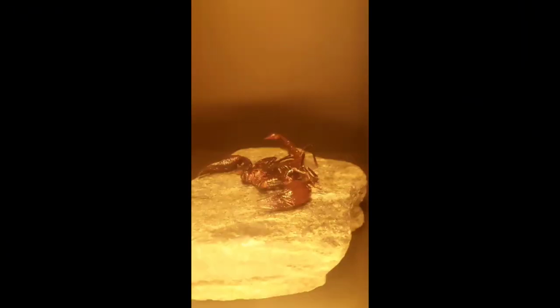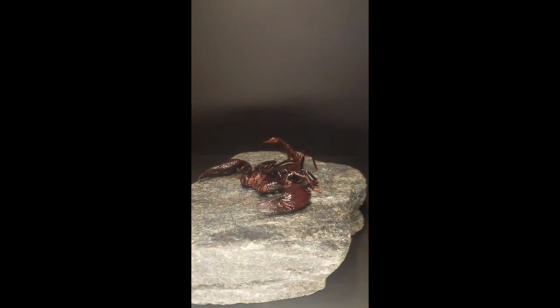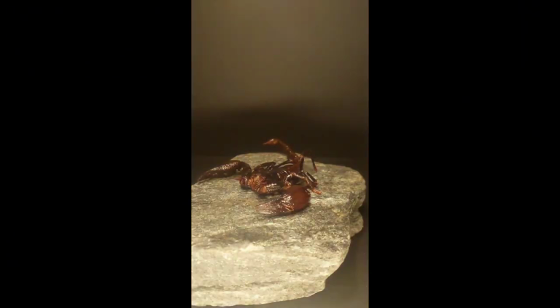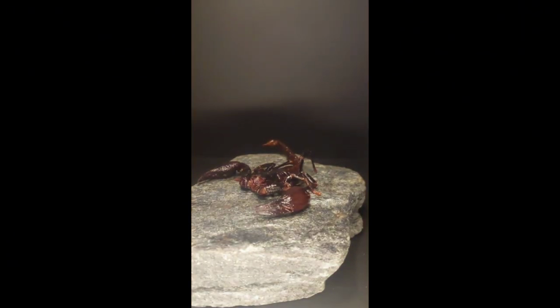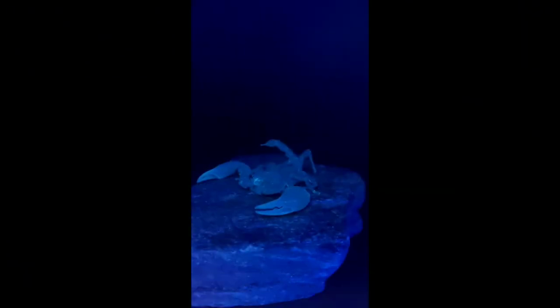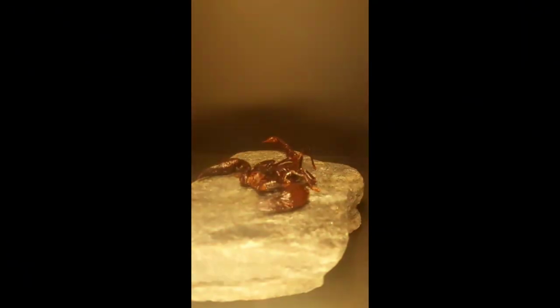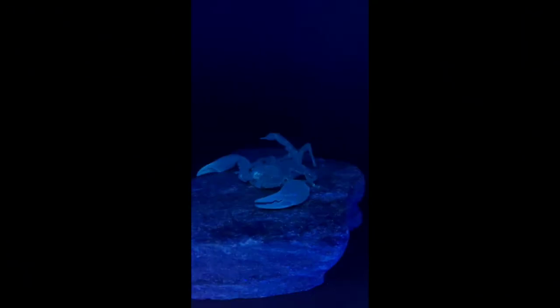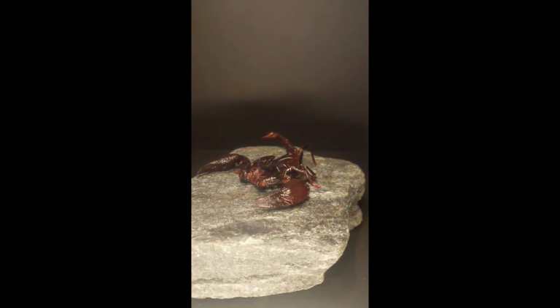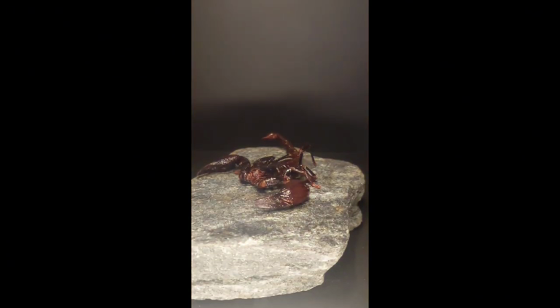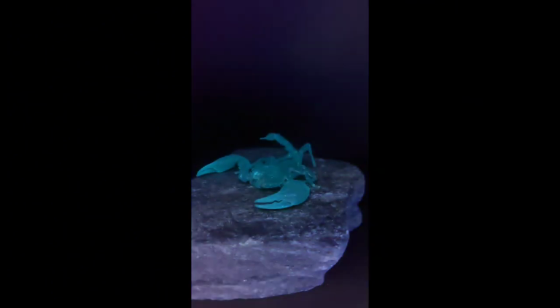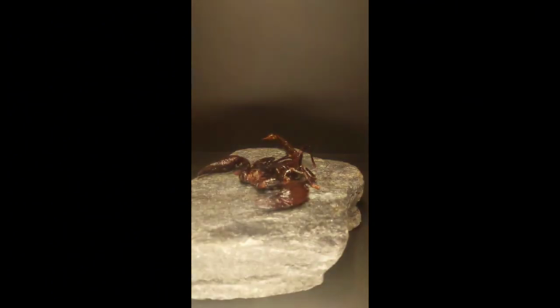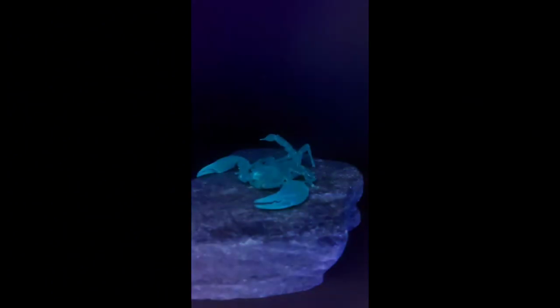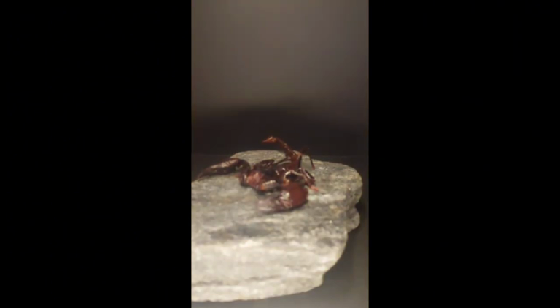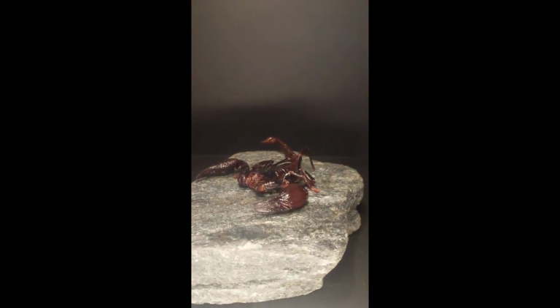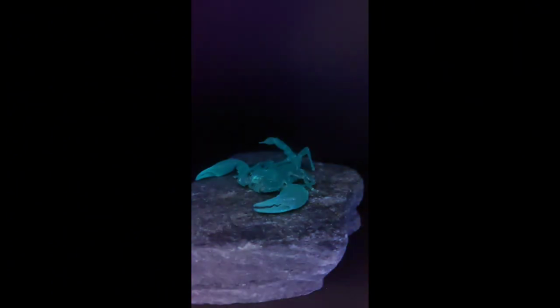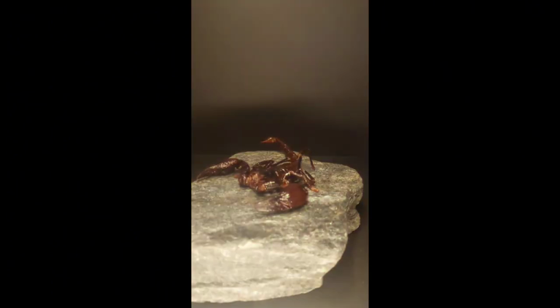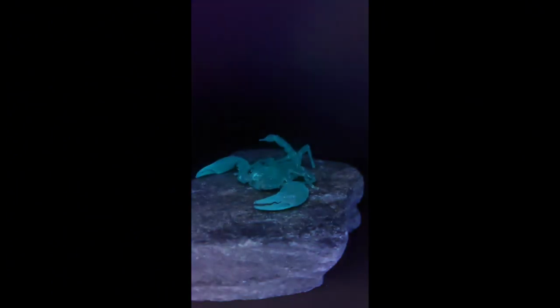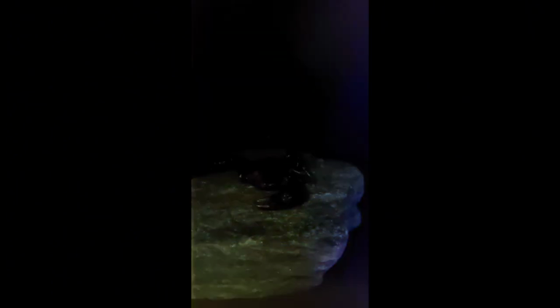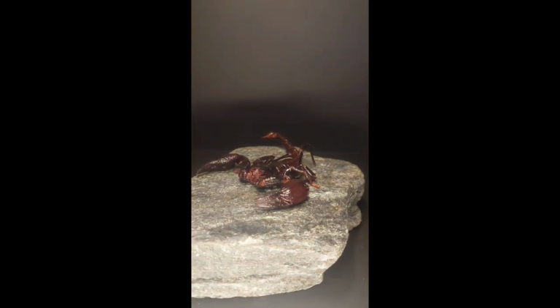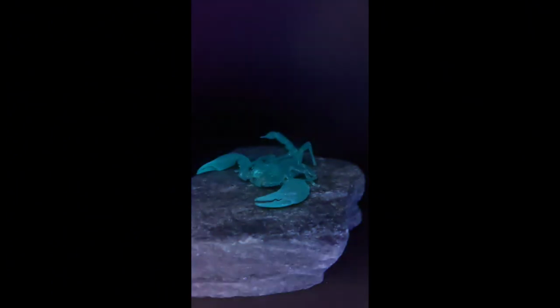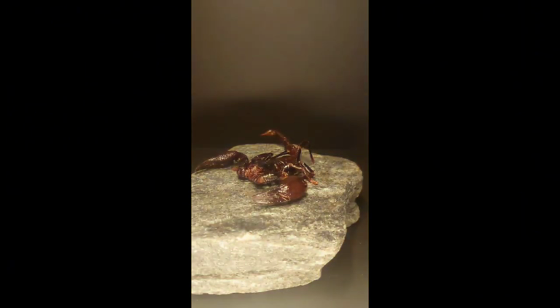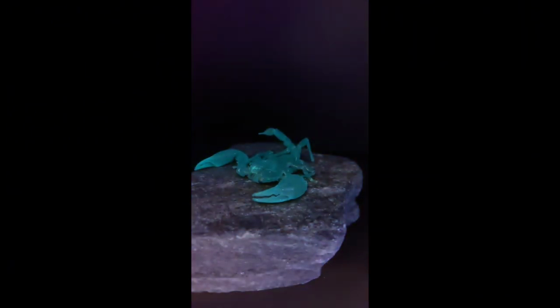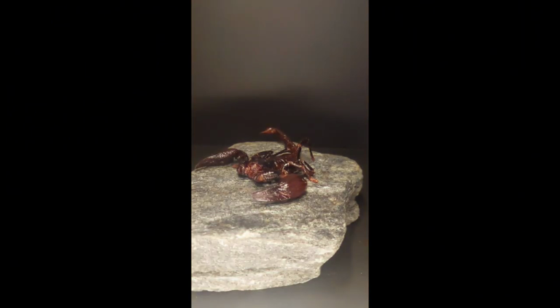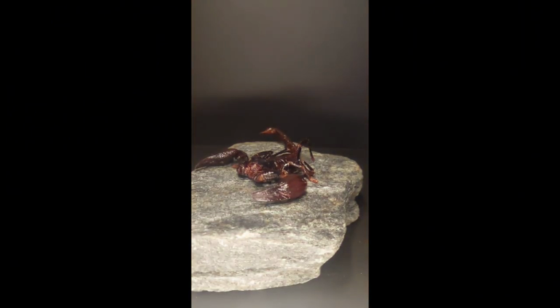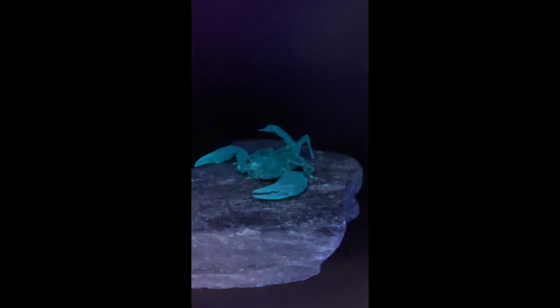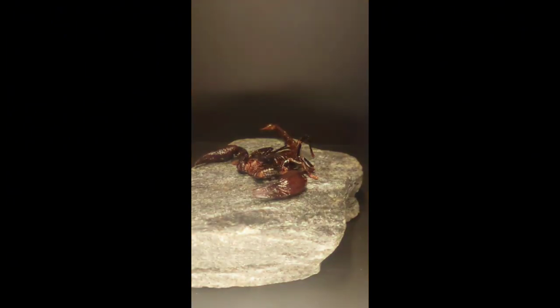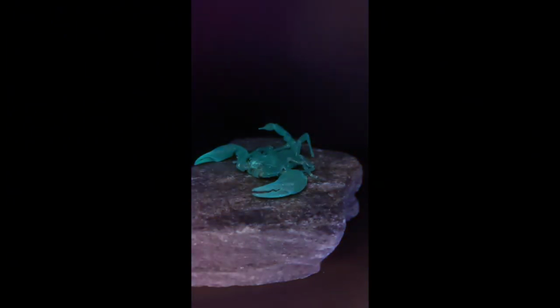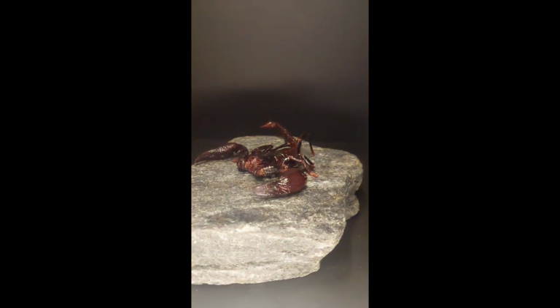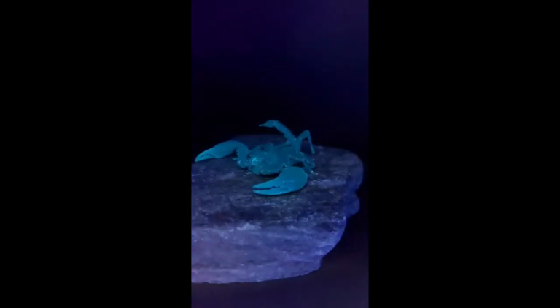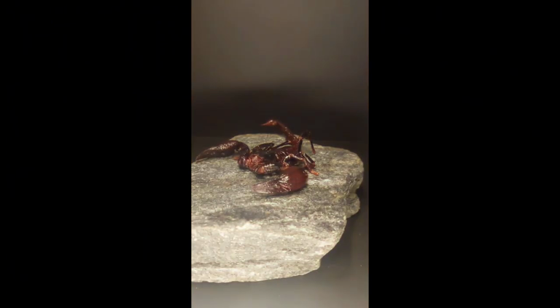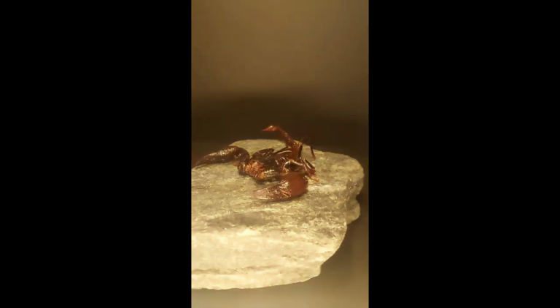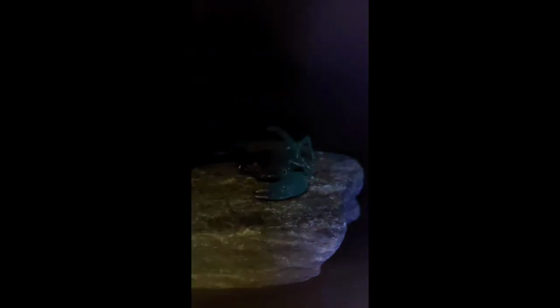A scorpion showing off its UV fluorescence, to an attempted beat of Midnight City, which failed horrendously. I also can't put the audio in due to copyright issues.